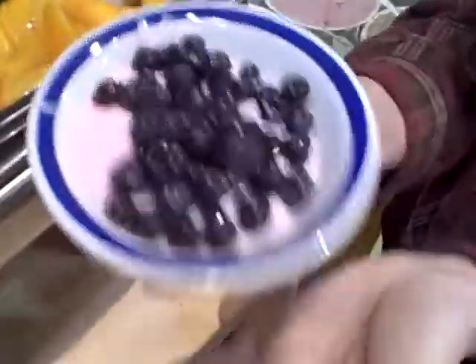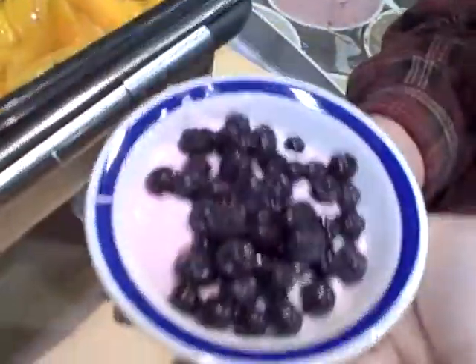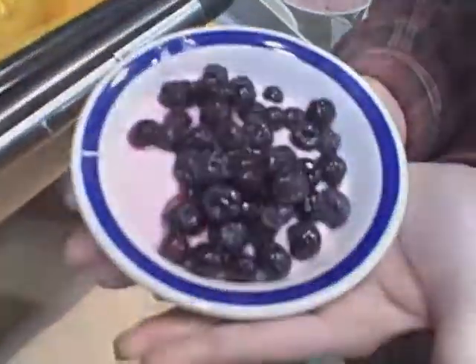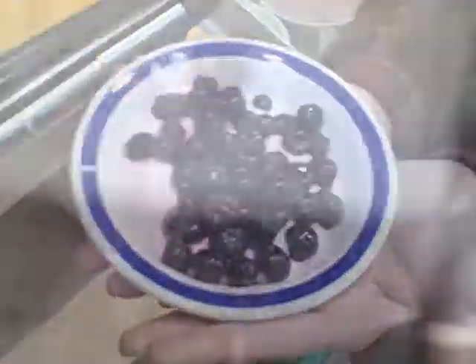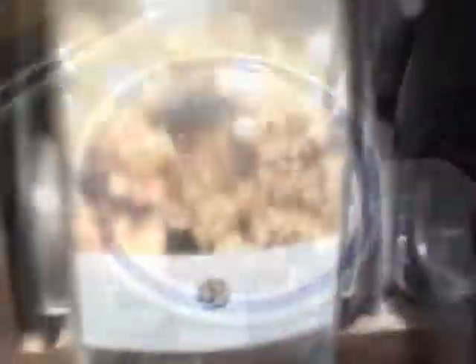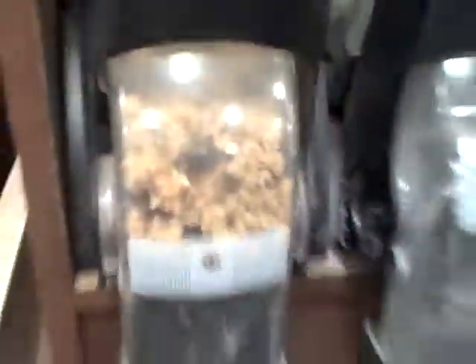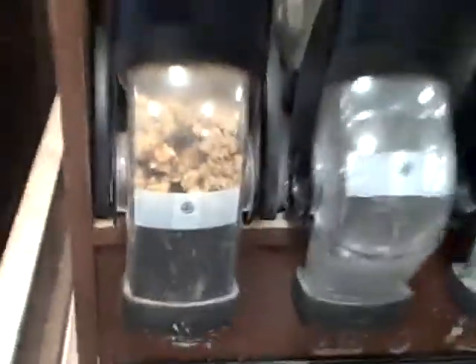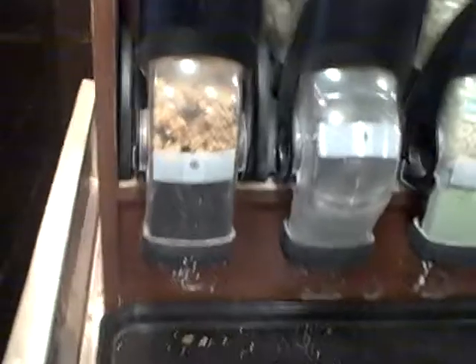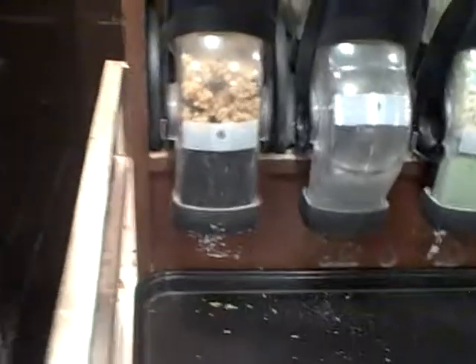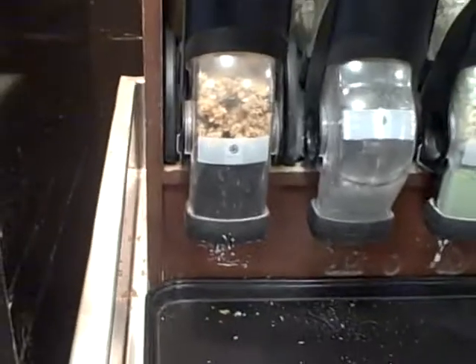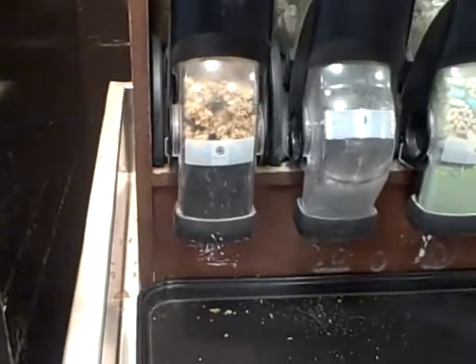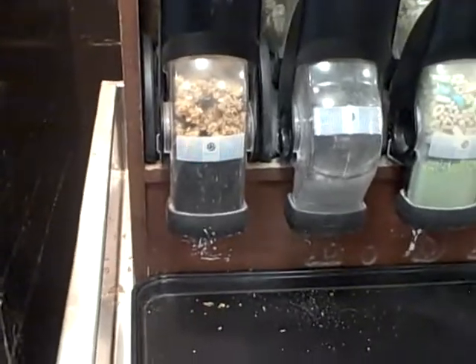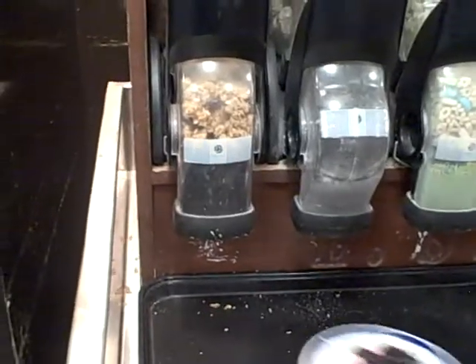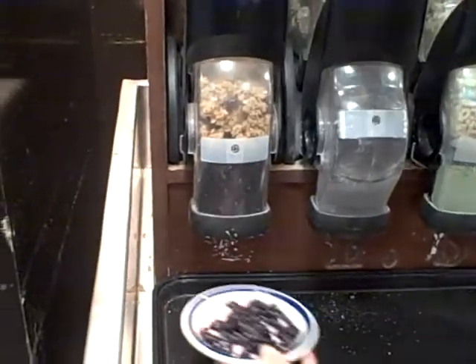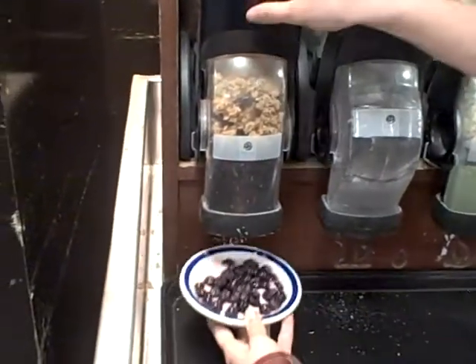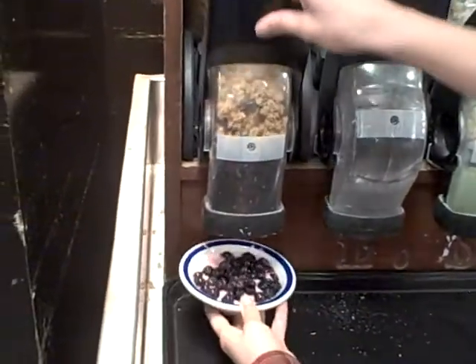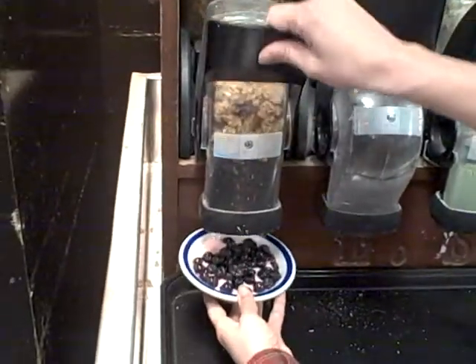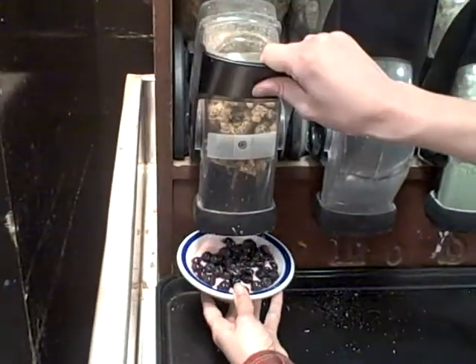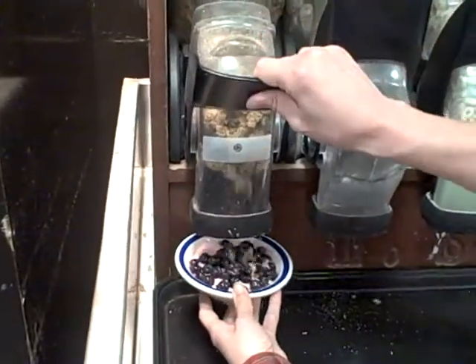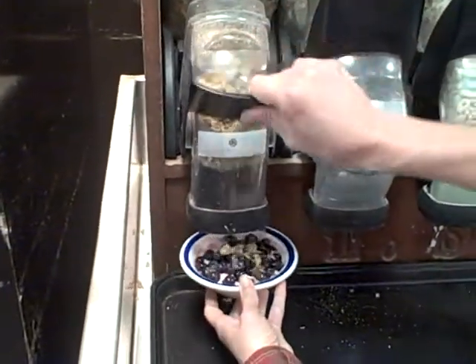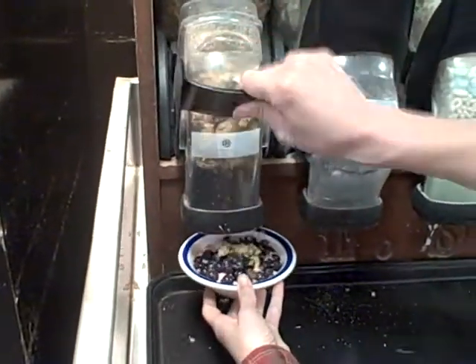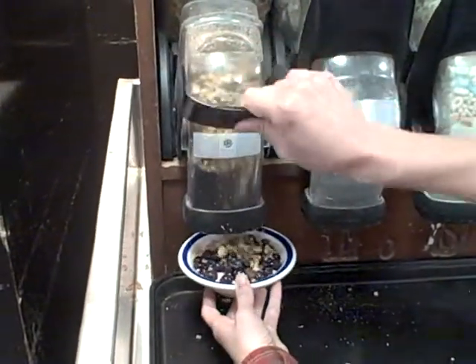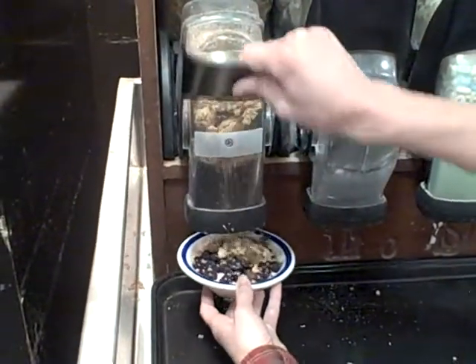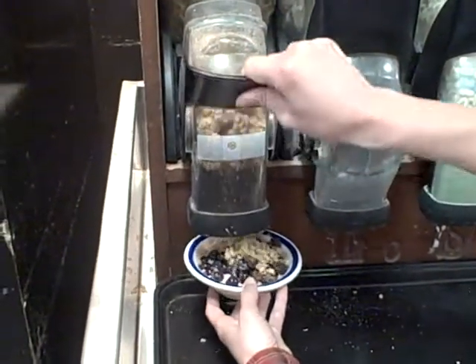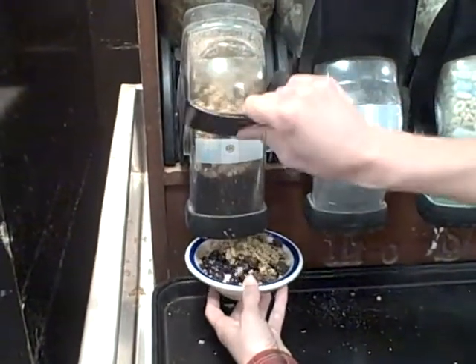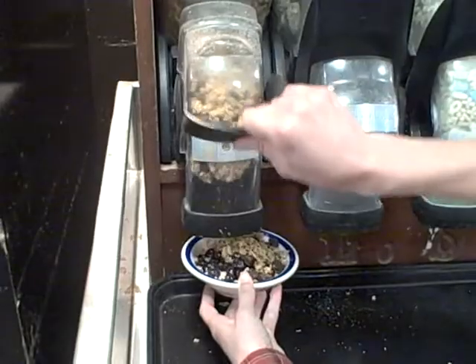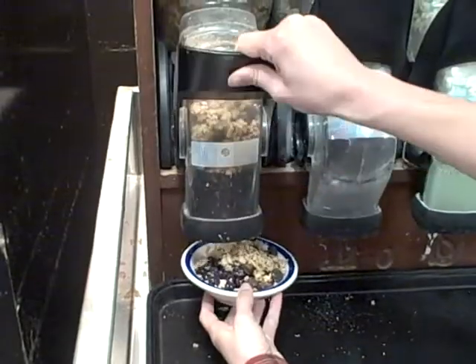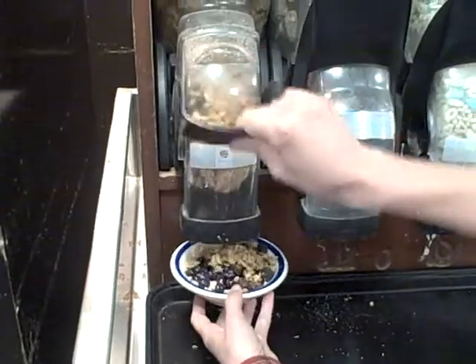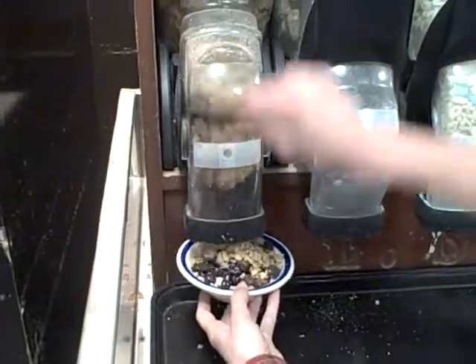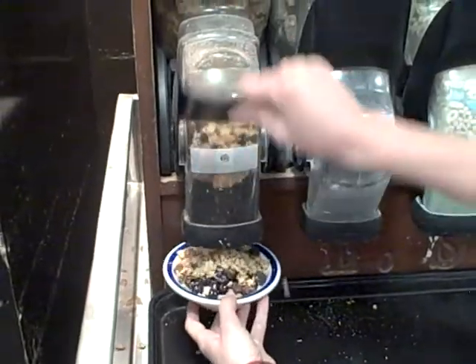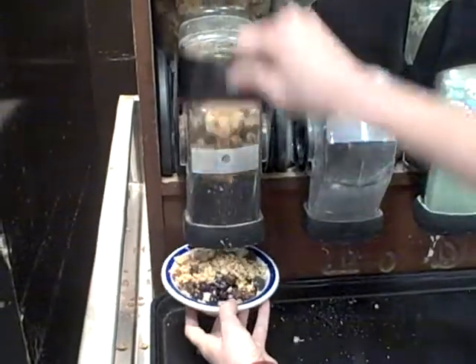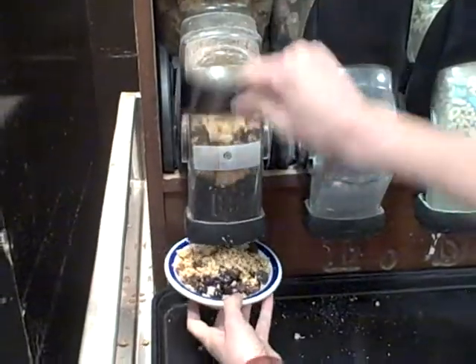Believe it or not, Stiles is not all bad. Then, seek out some granola and coax it out of the machine. It could take a little bit, but it's going to be worth it.